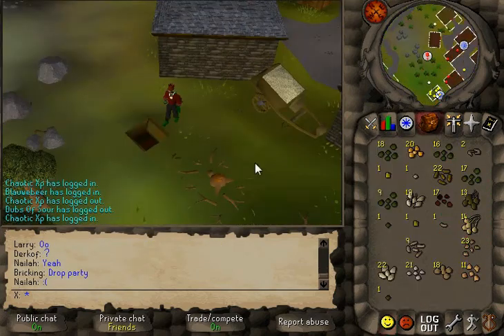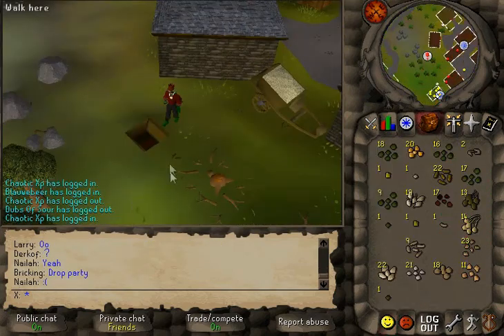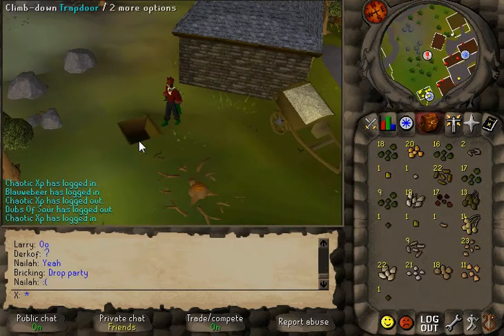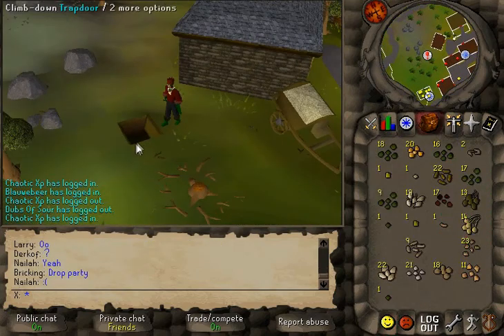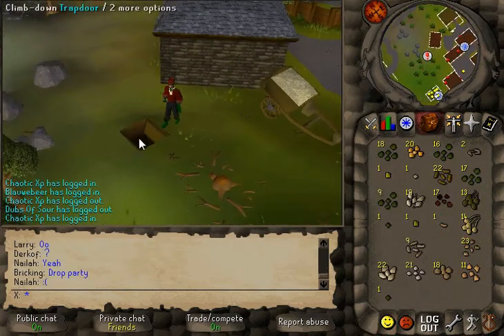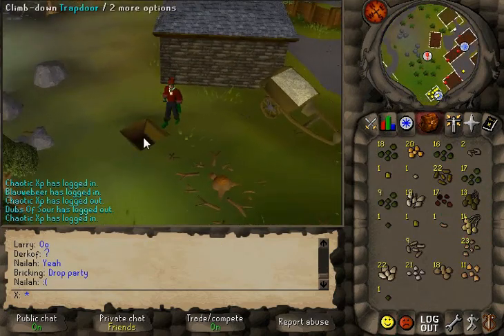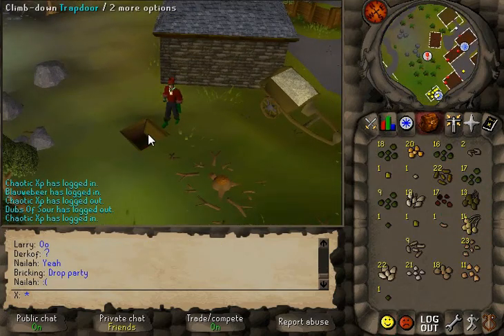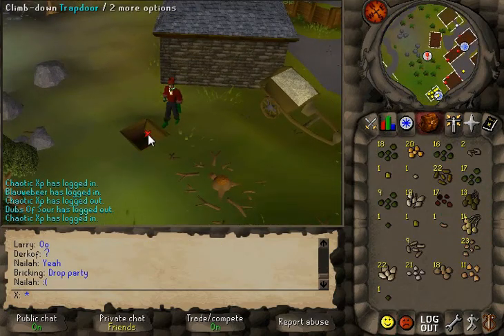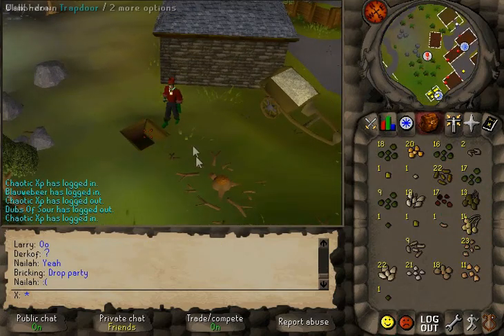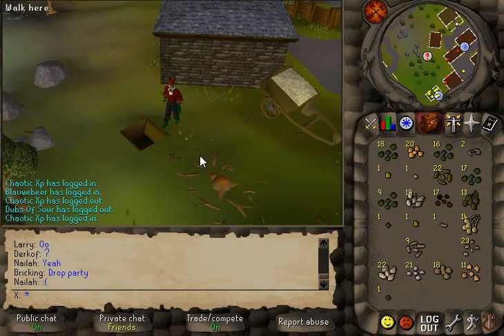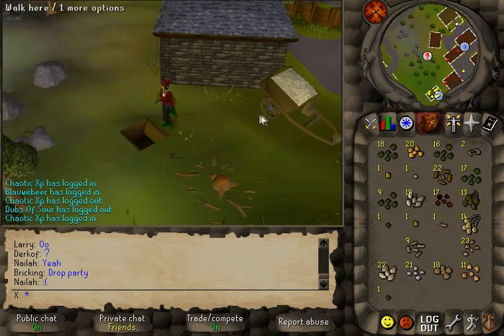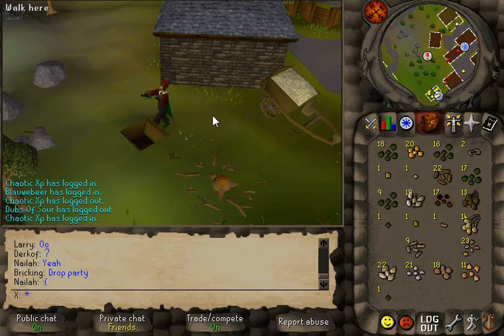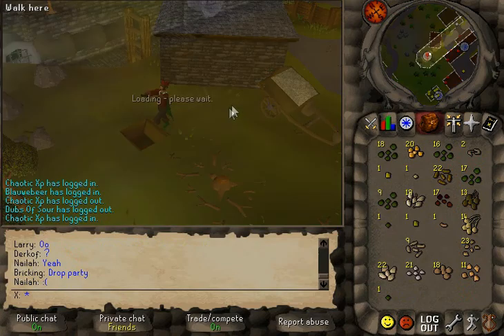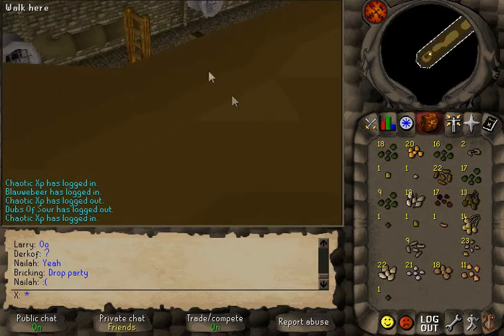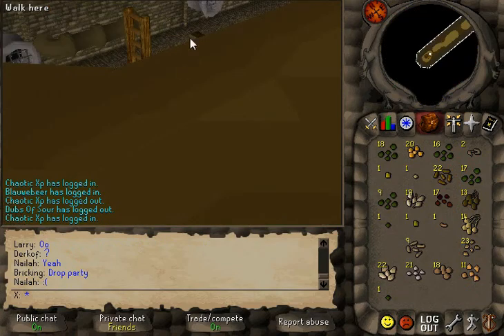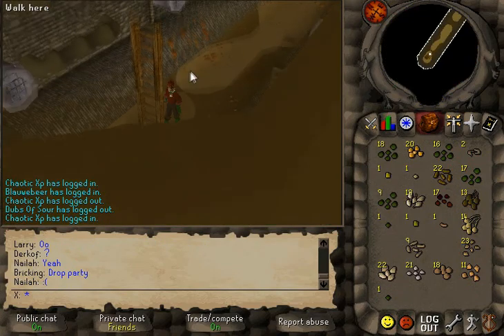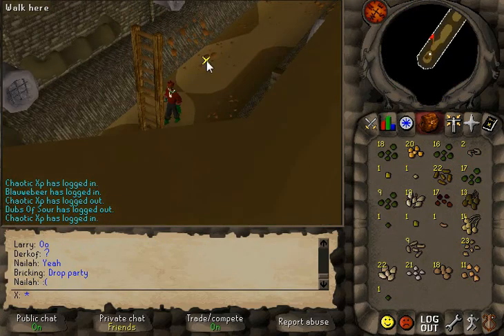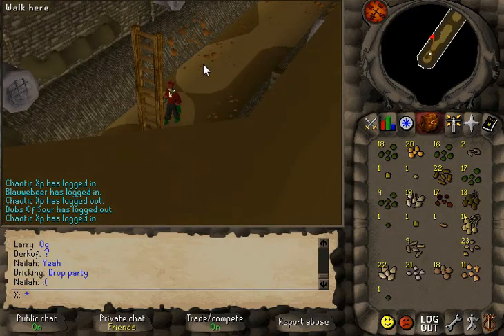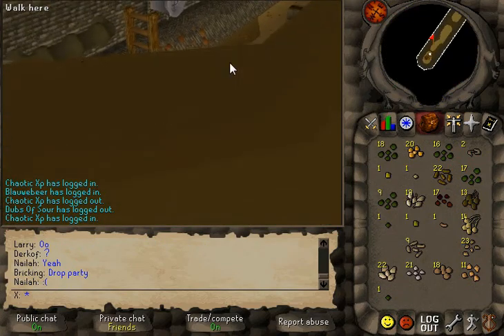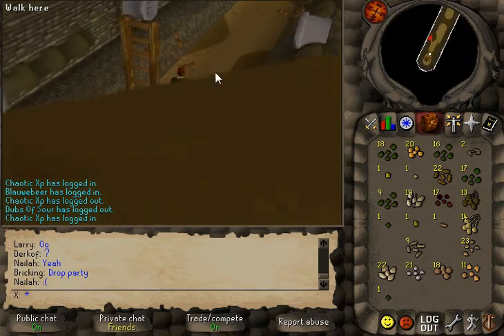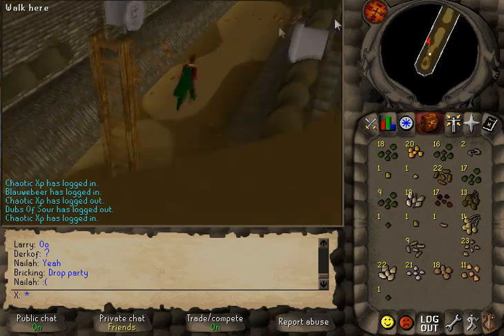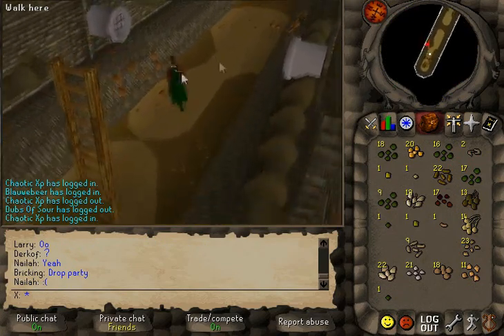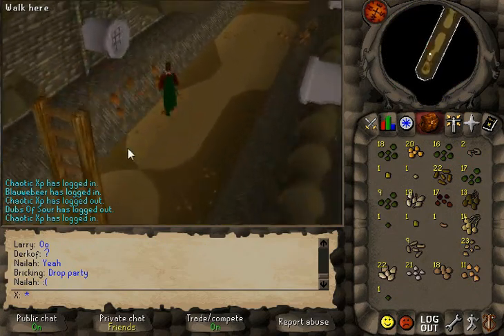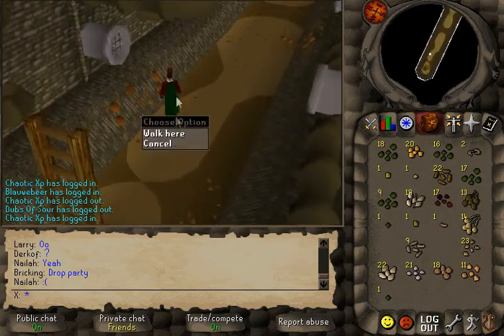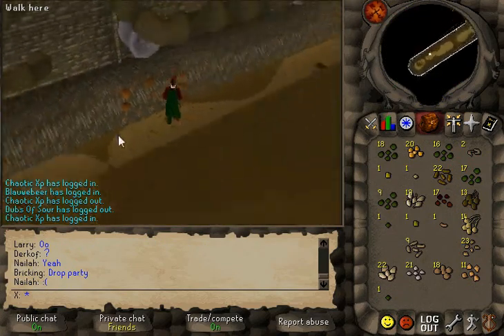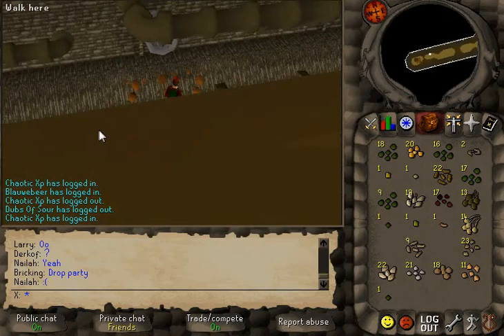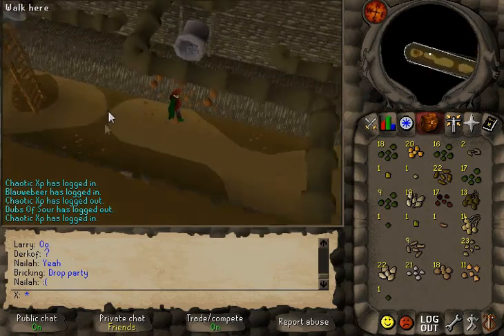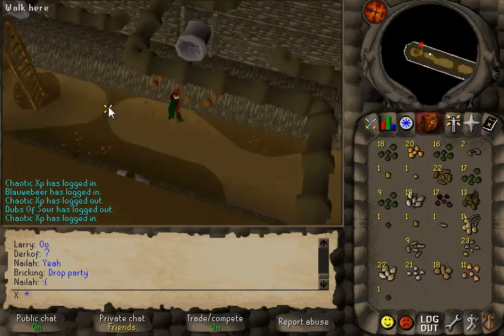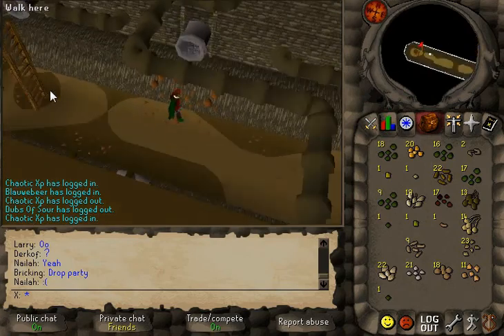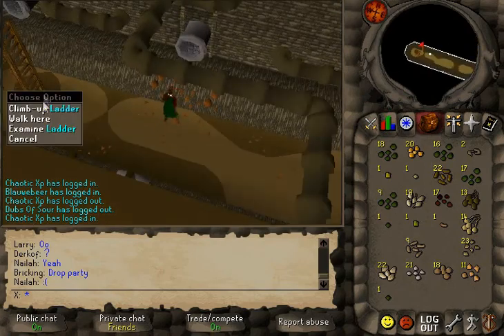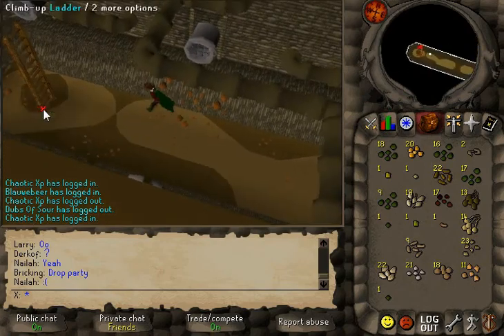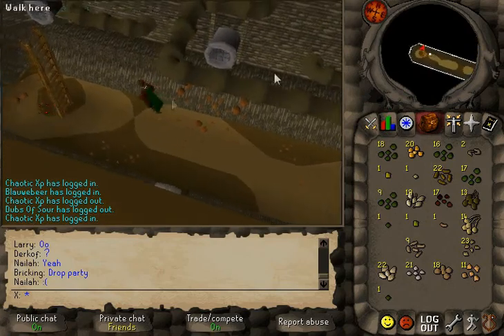In the Draenor sewage area, there are currently no NPCs or monsters — zombies, skeletons, whatever. And the really creepy guy with the anvil, he's not there either.